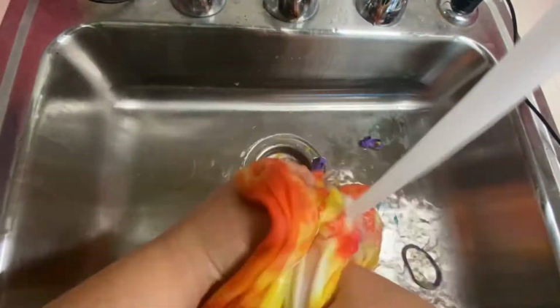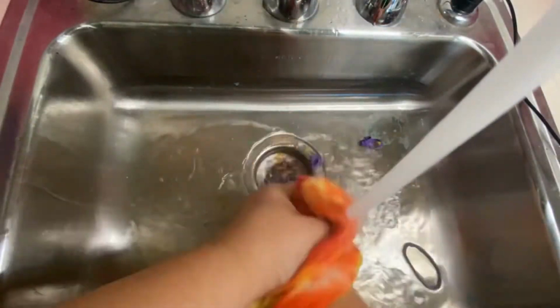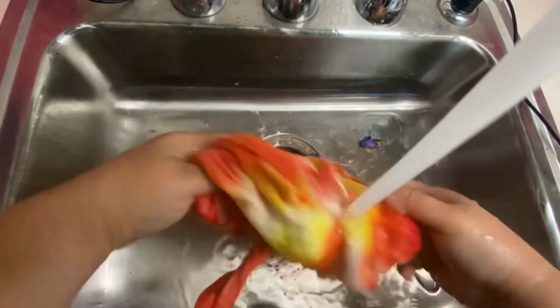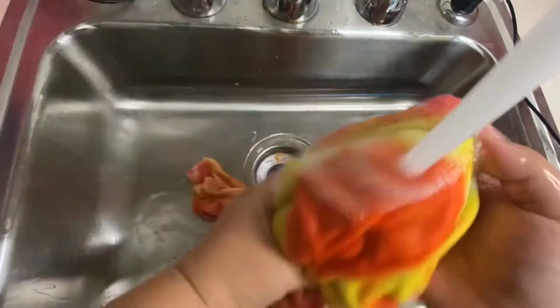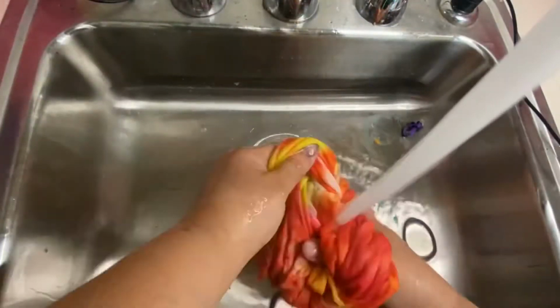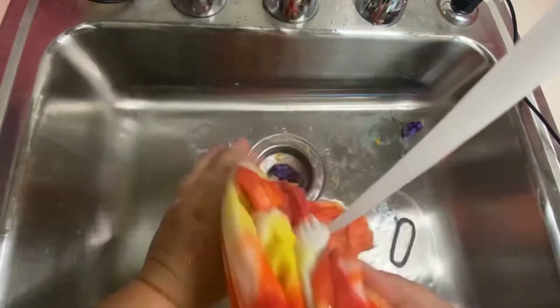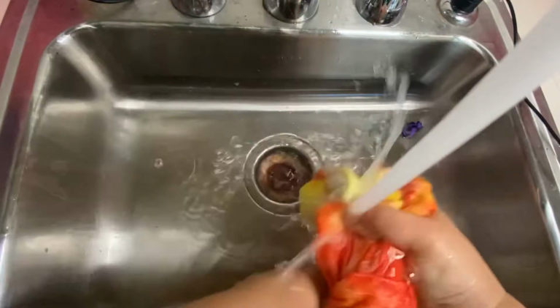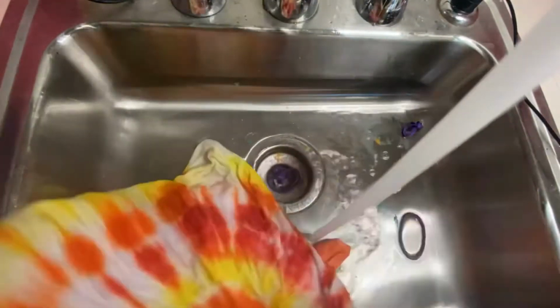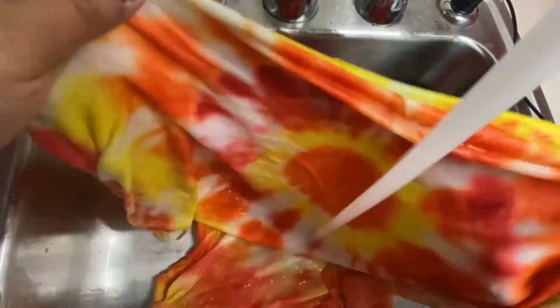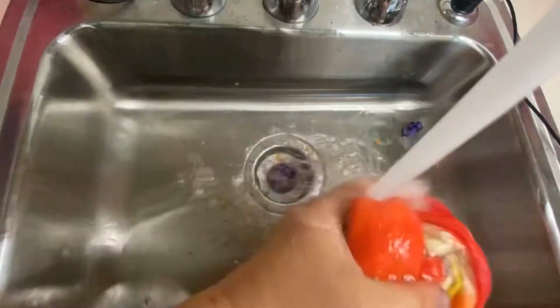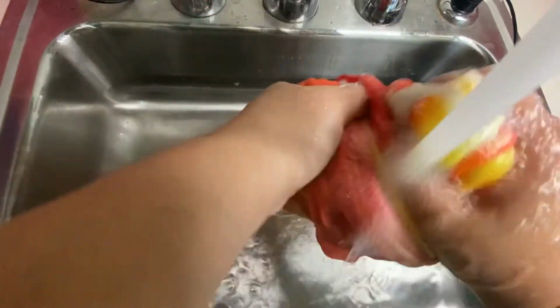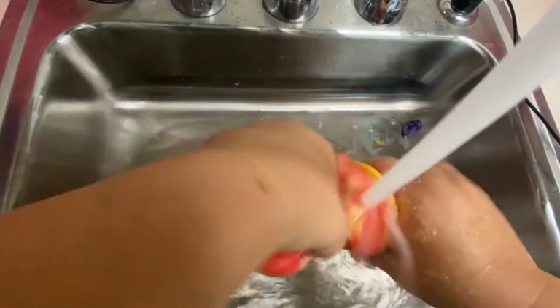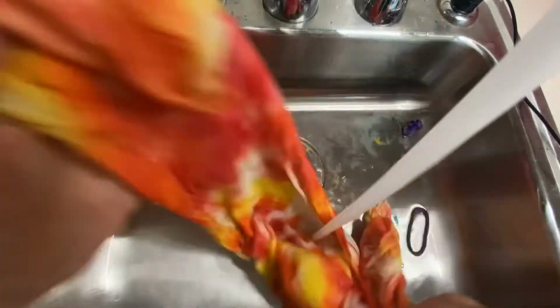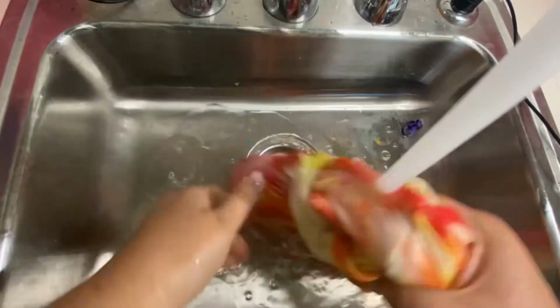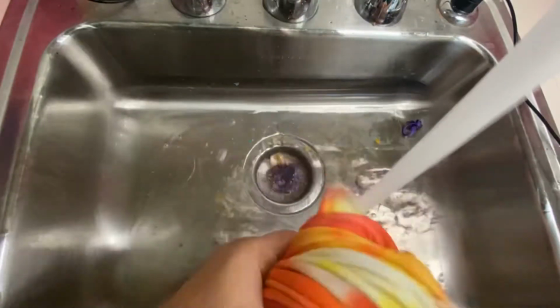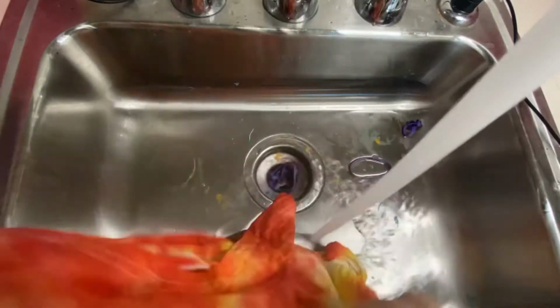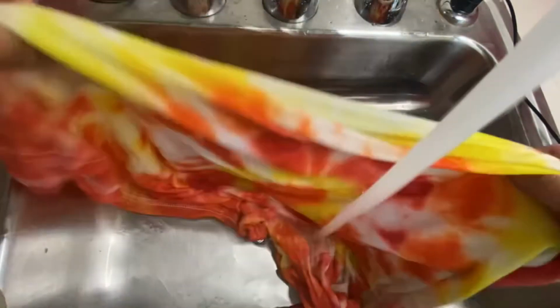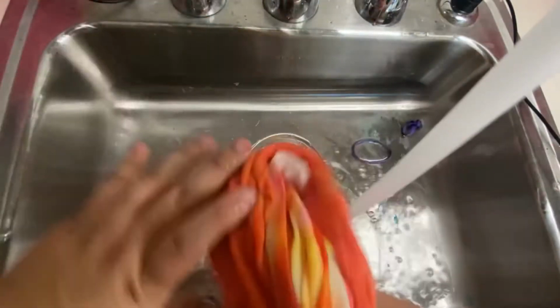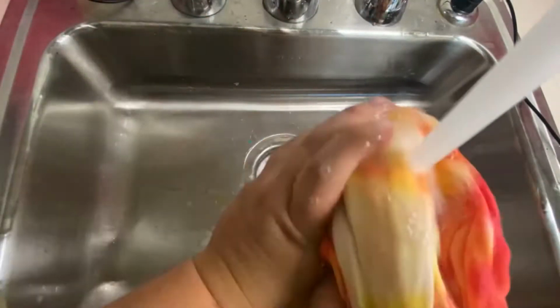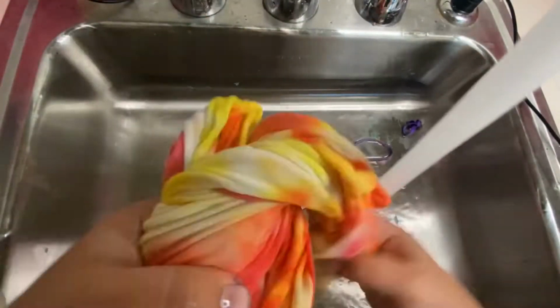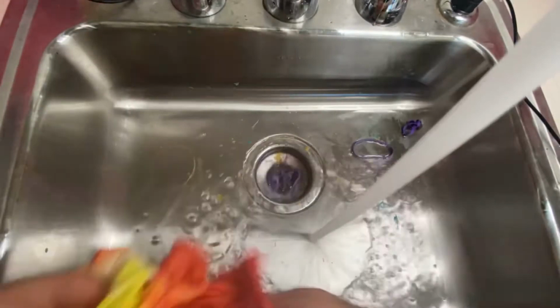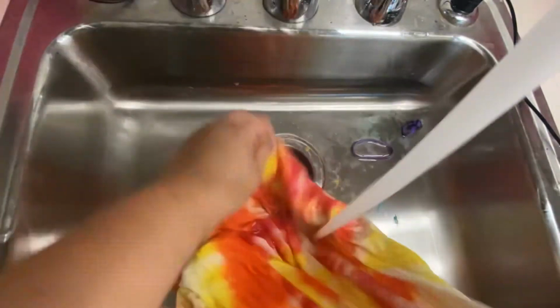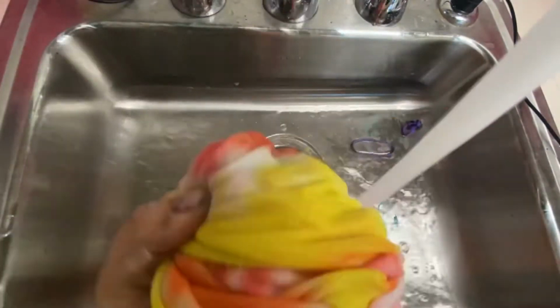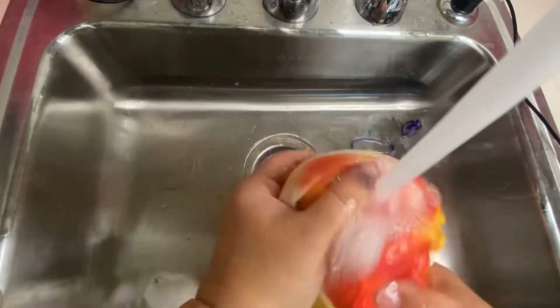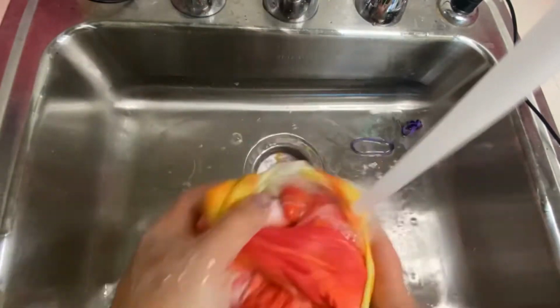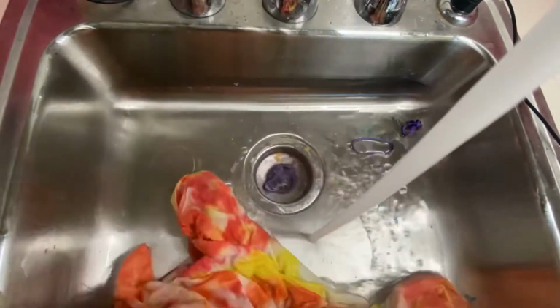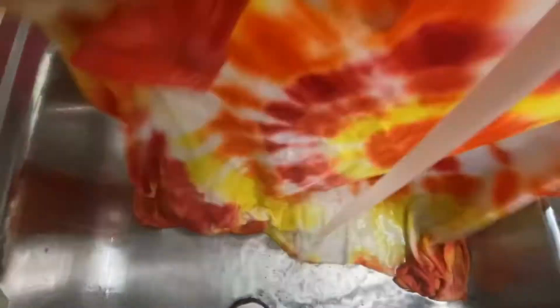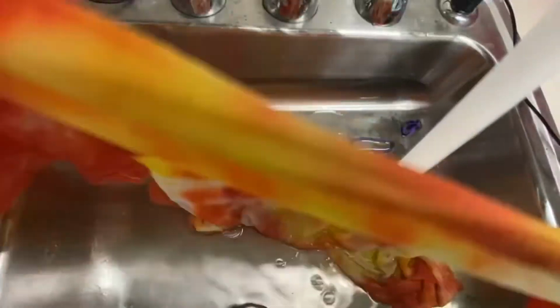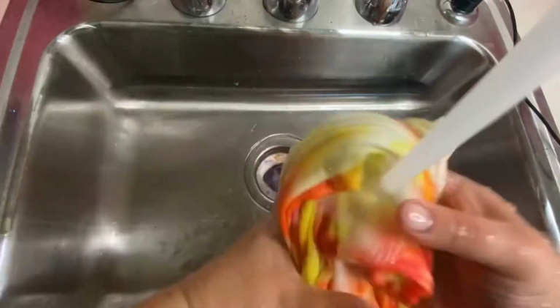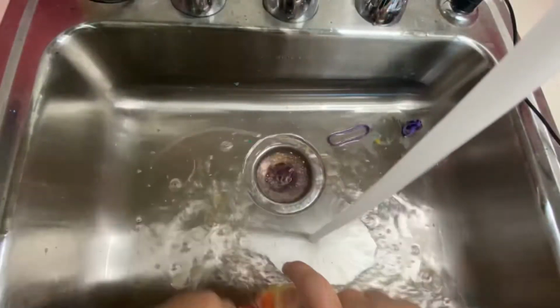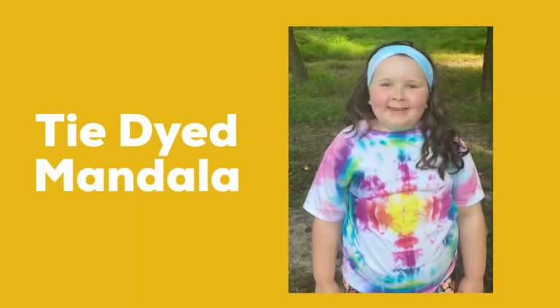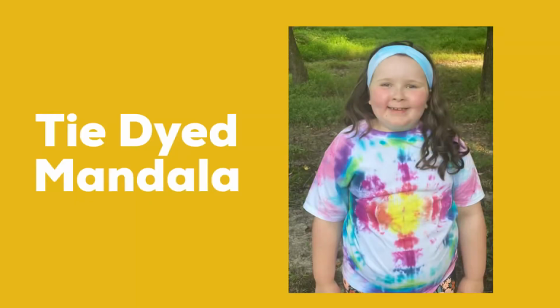As I'm rinsing it, you'll see I keep rinsing for a really long time — I want the water to run clear when I'm done. After you've rinsed your garments, you will want to put them in a washing machine on a regular cycle and then dry them as you normally would.